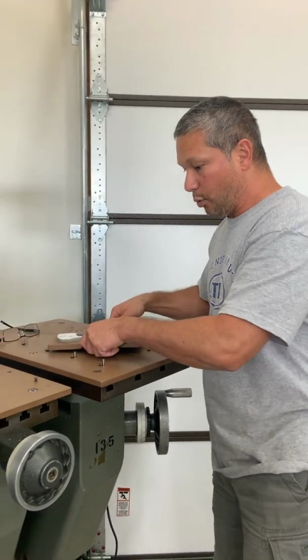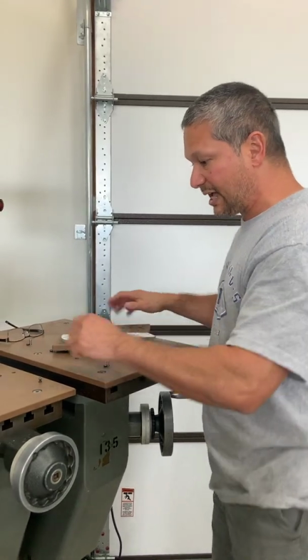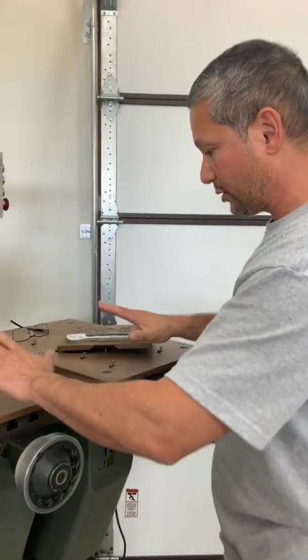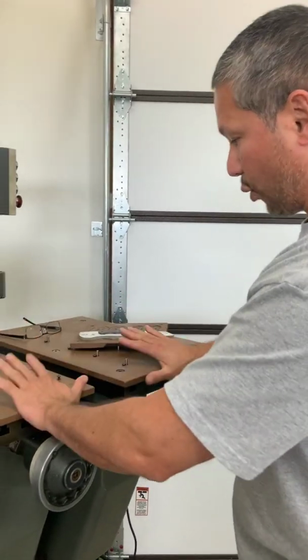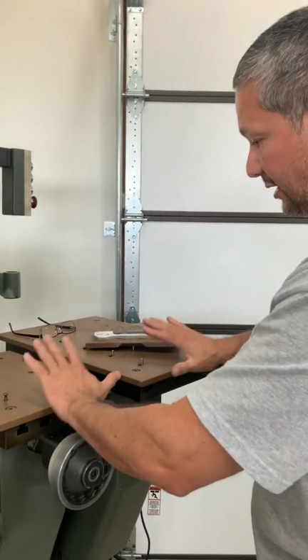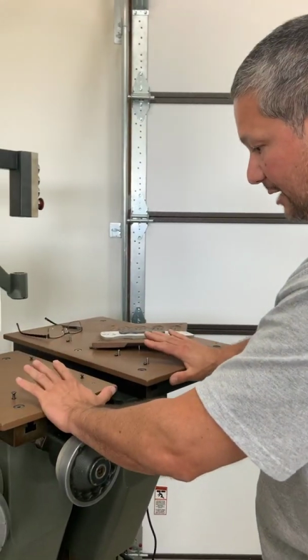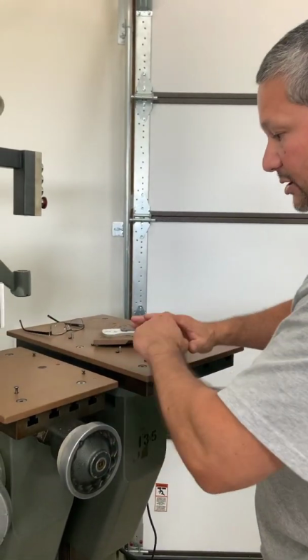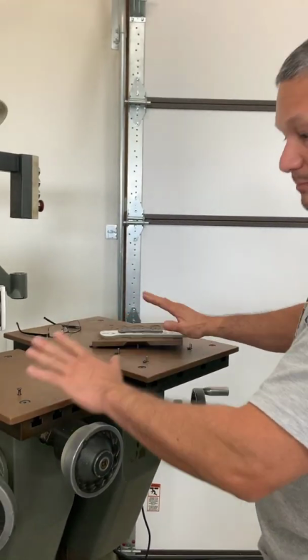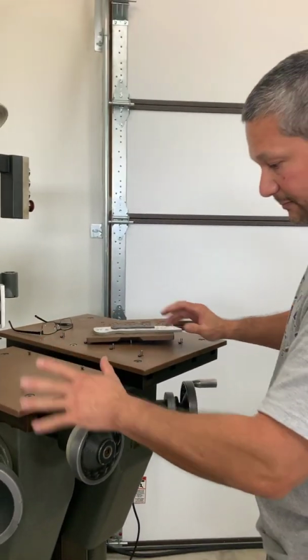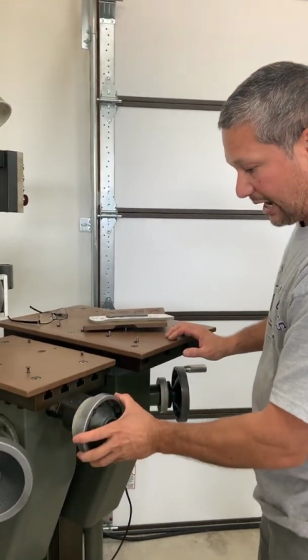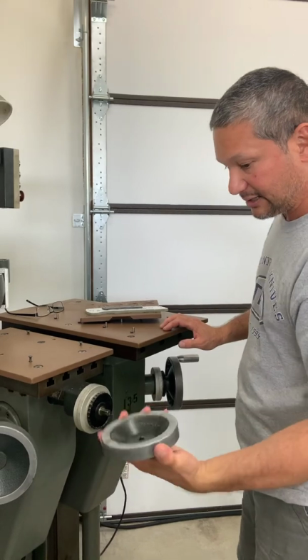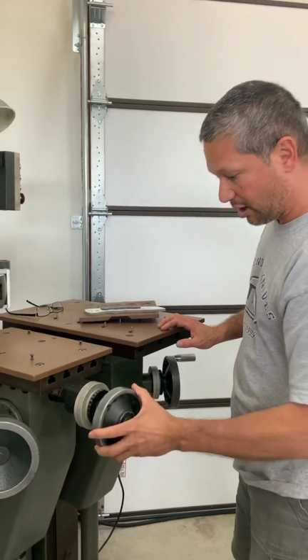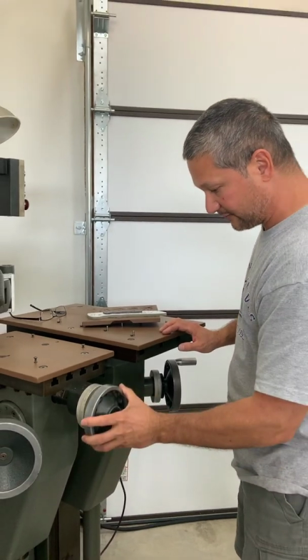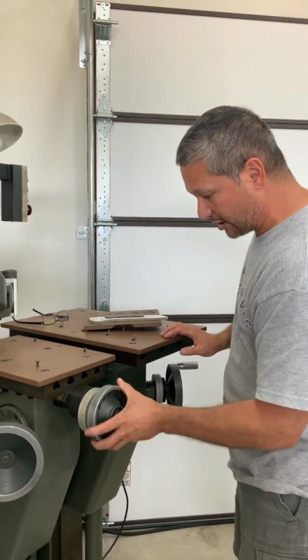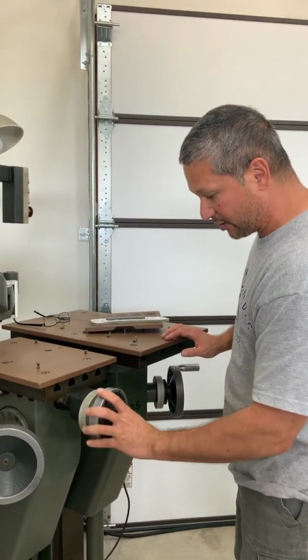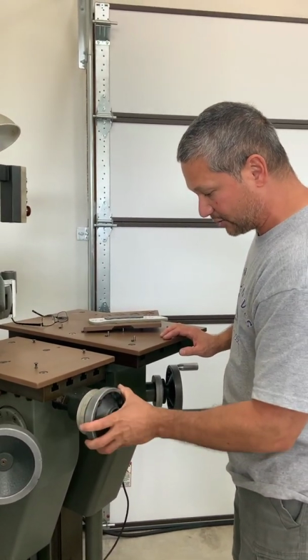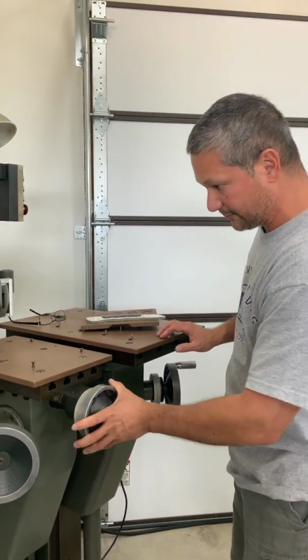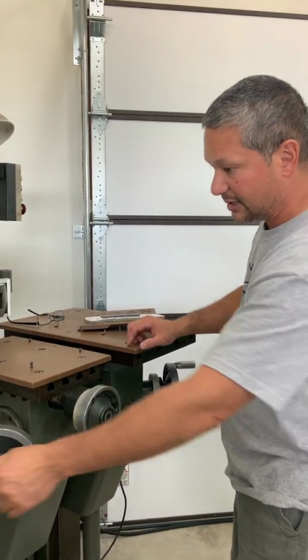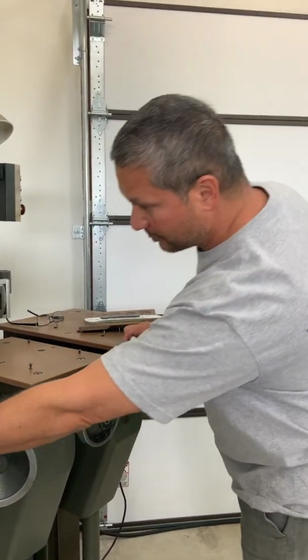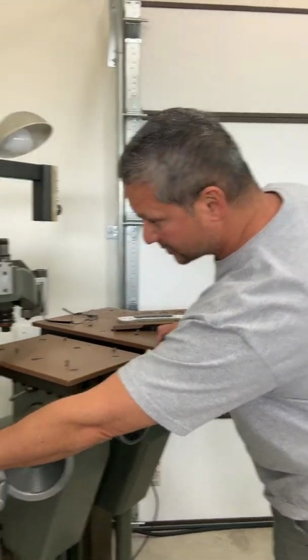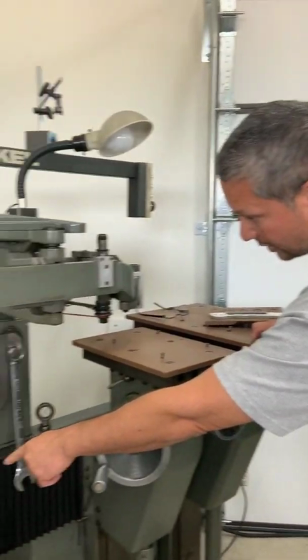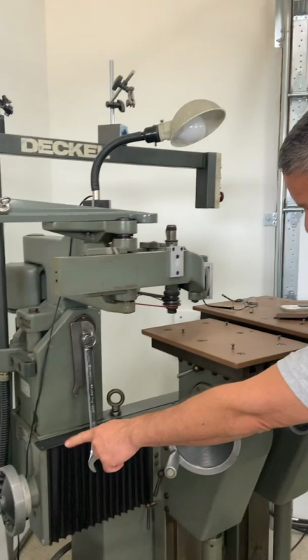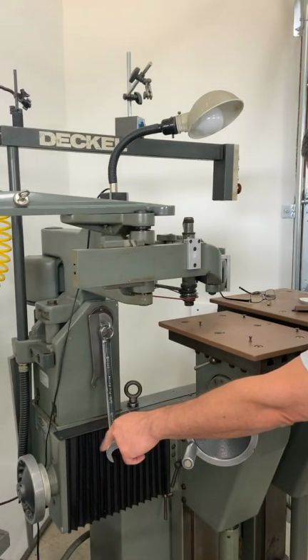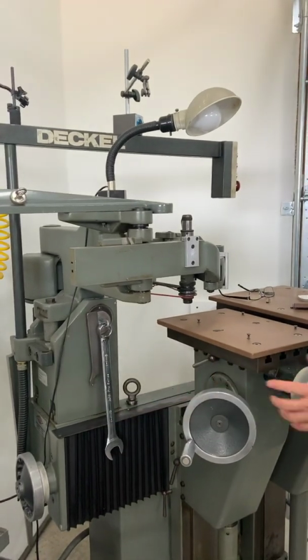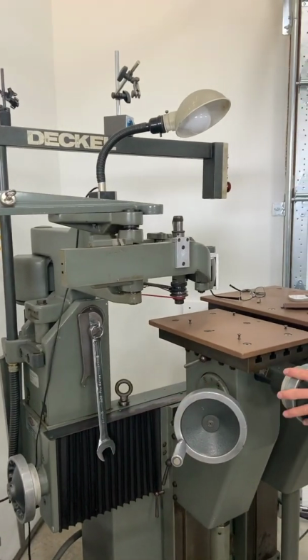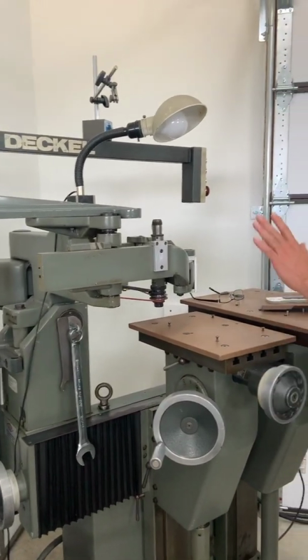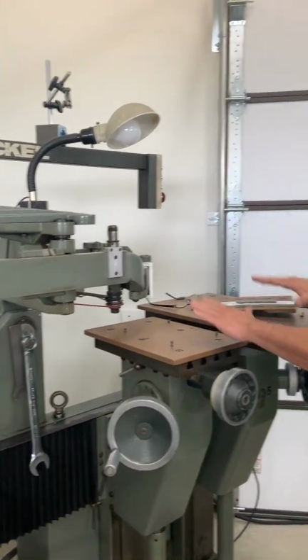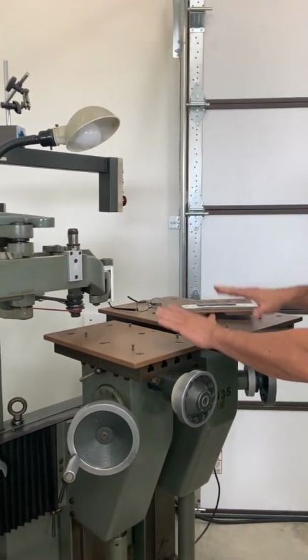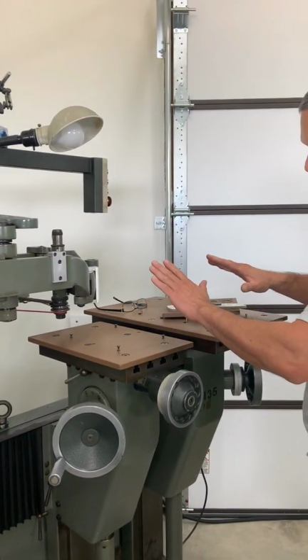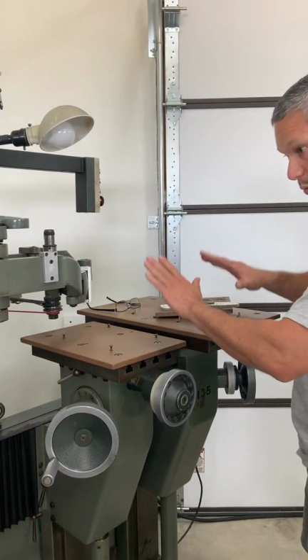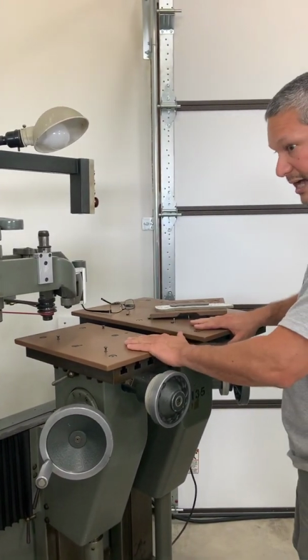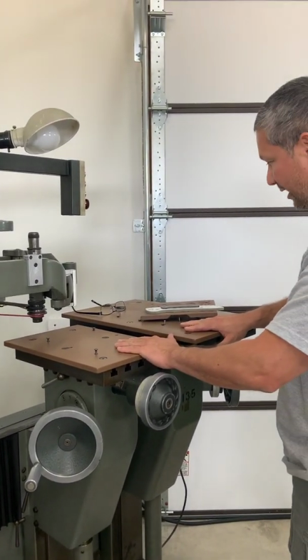Once I have located where I want these tables, I do not move them. I take these off — that's why you have no handles on them. Same with those as well, that's why there's no handles on those two. These stay exactly where they're at.